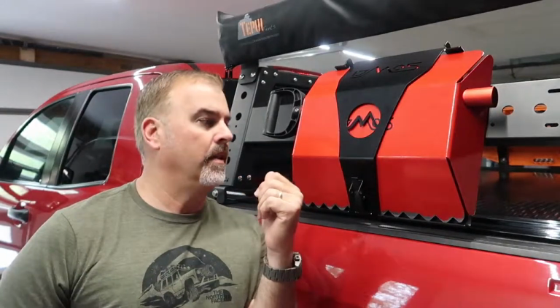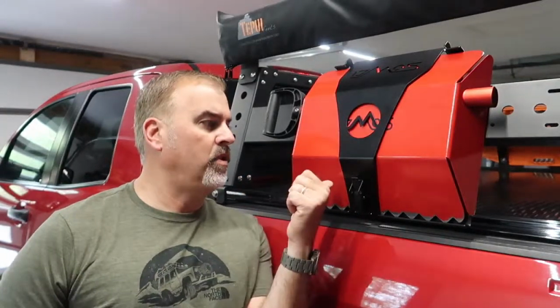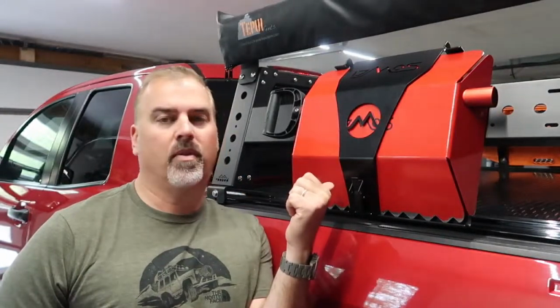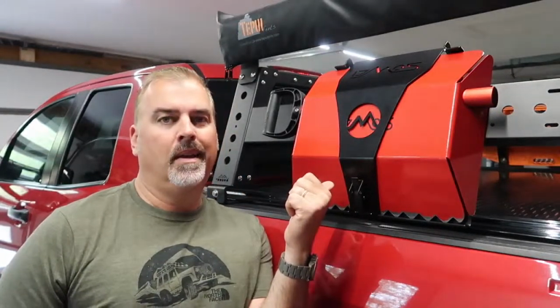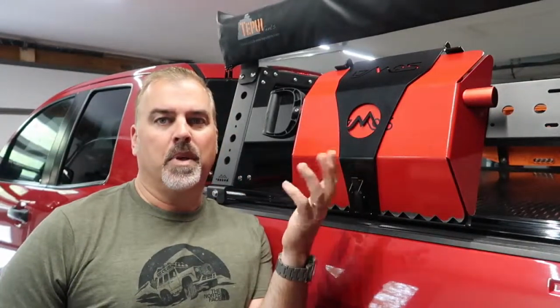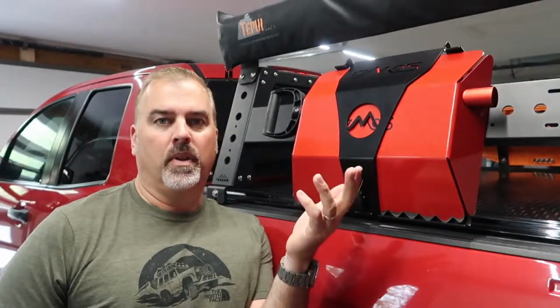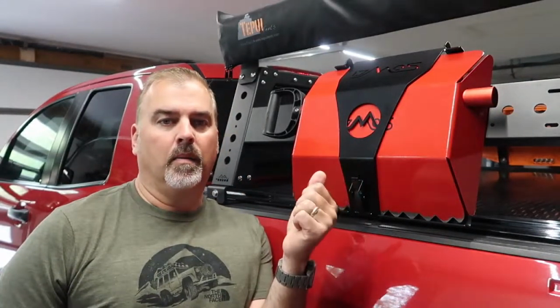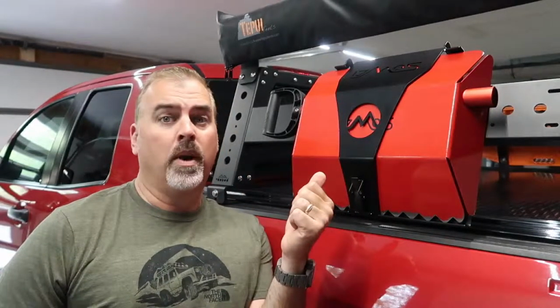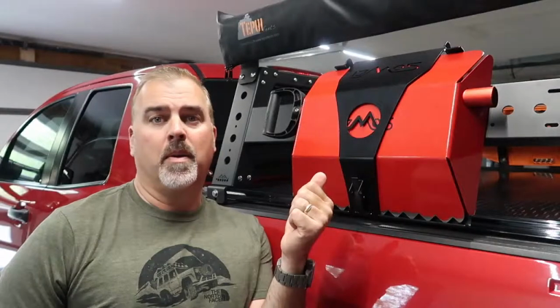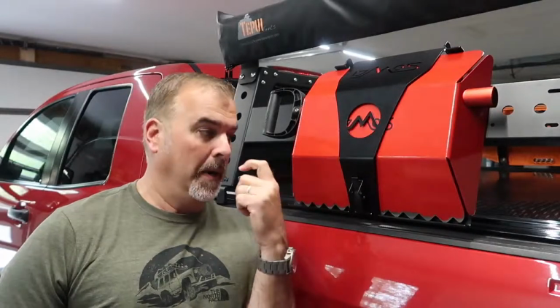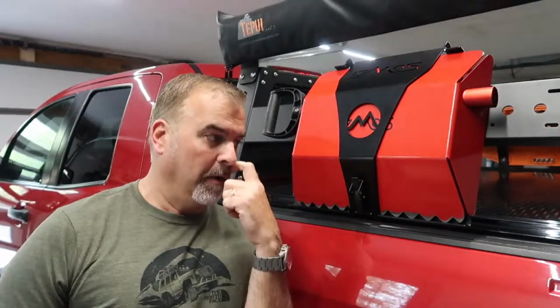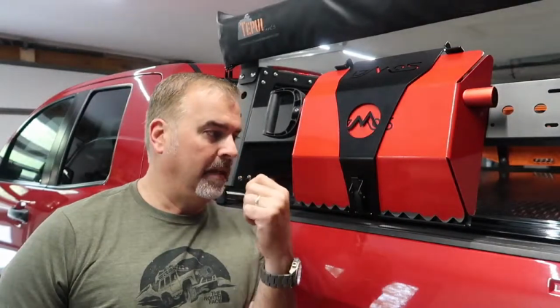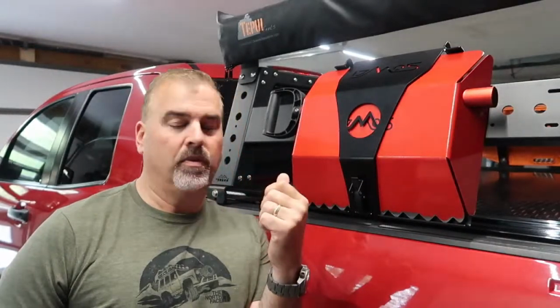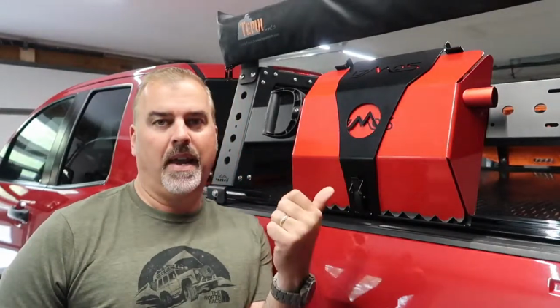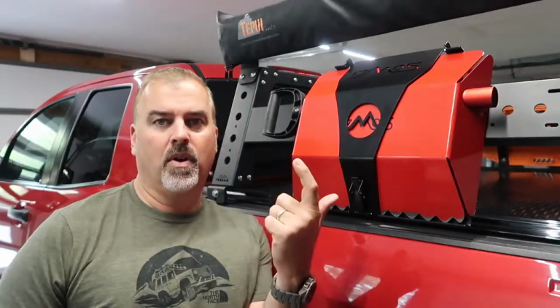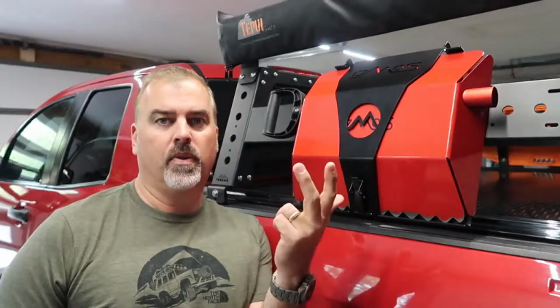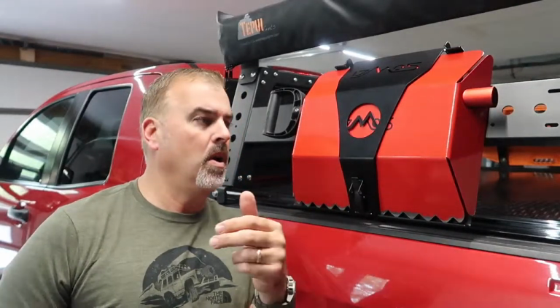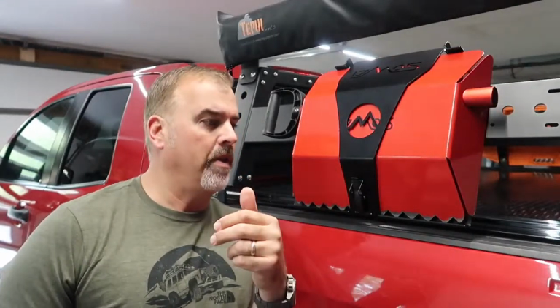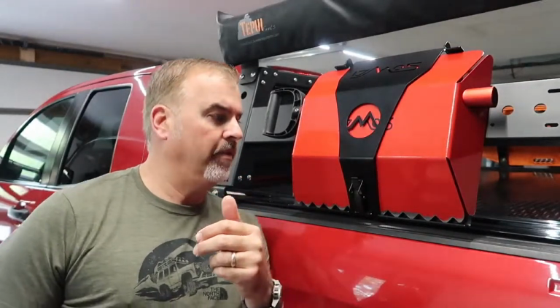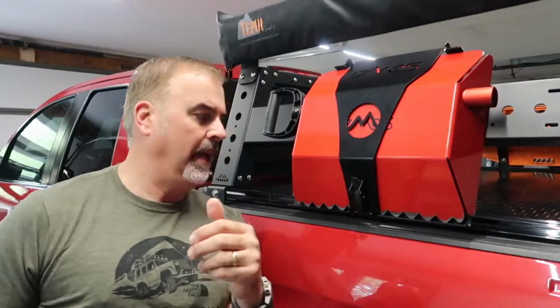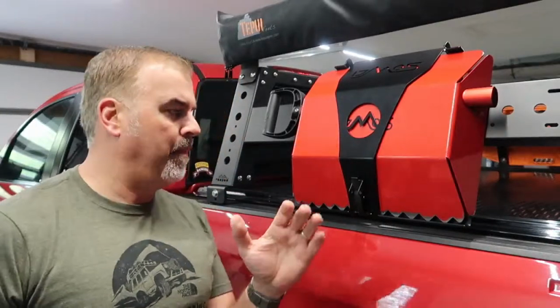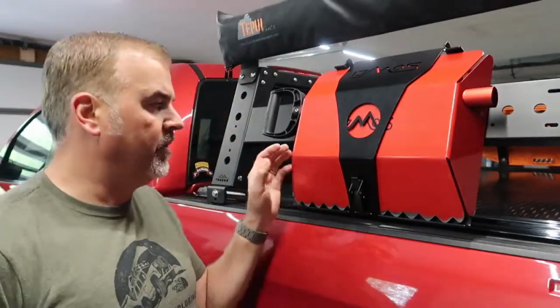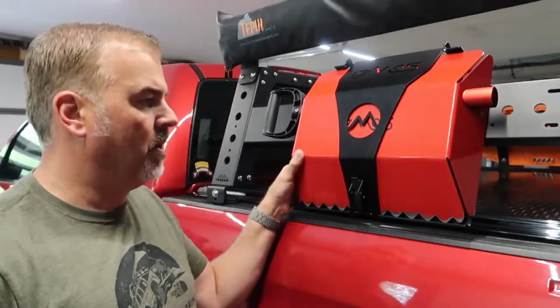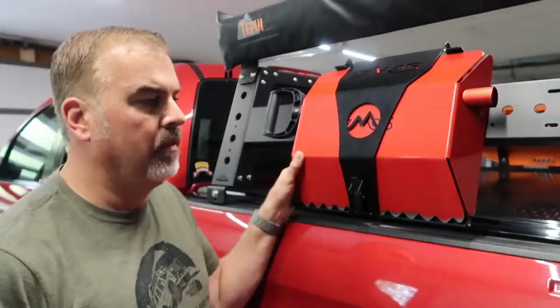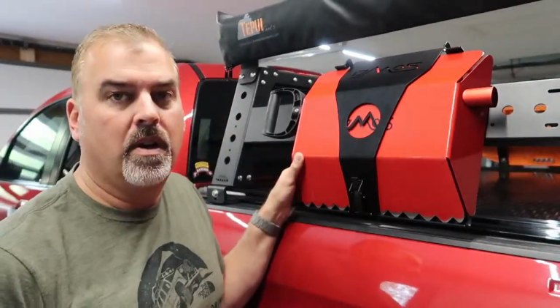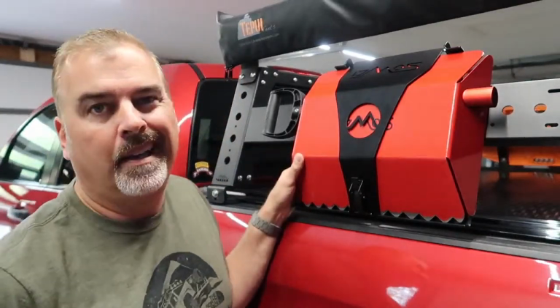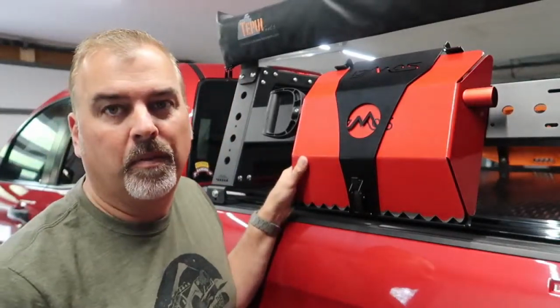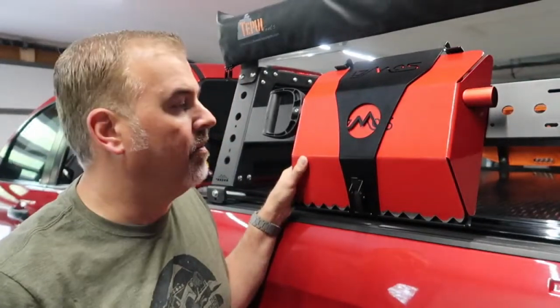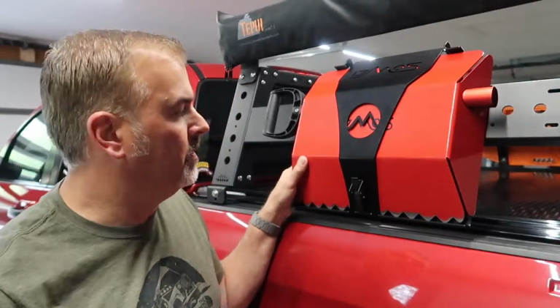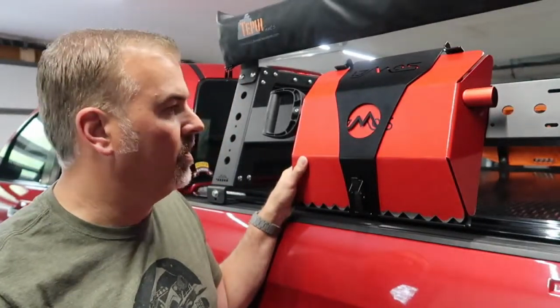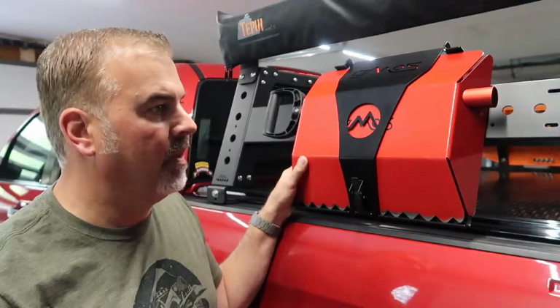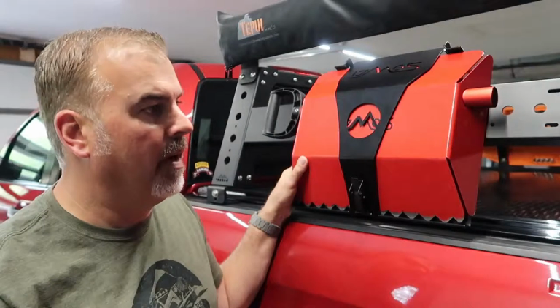The Alpha 2 shovel is more than just a snow shovel — it can be used winter, summer, spring, whatever. It can be used for sand, dirt, snow, all of the above. I'm going to give this one a try this year, get rid of the spade shovel, and save a little space on the bed rack.